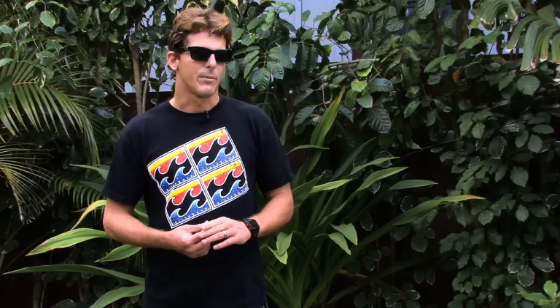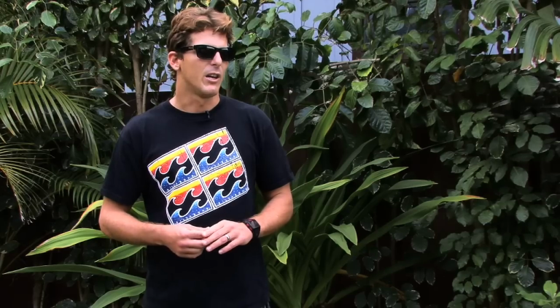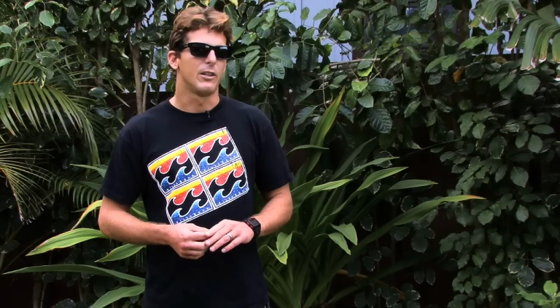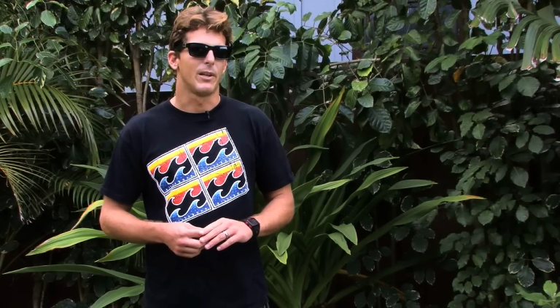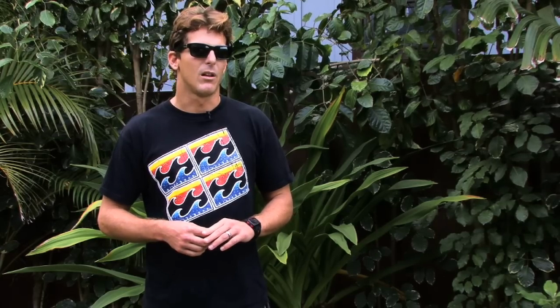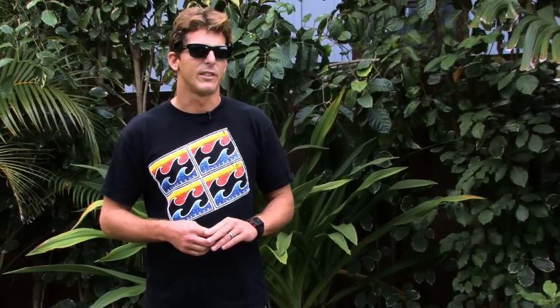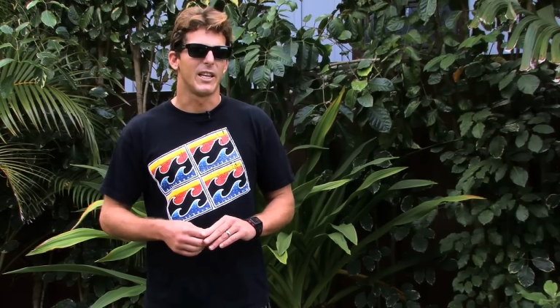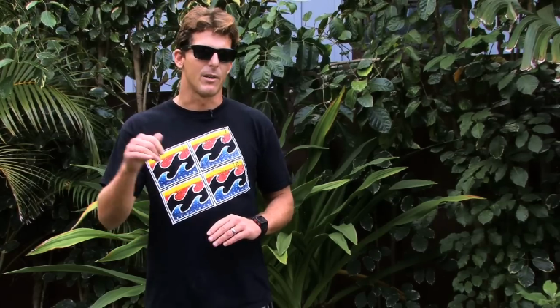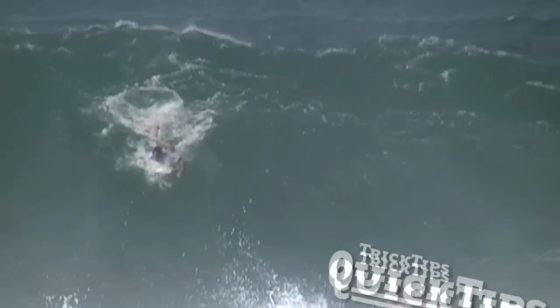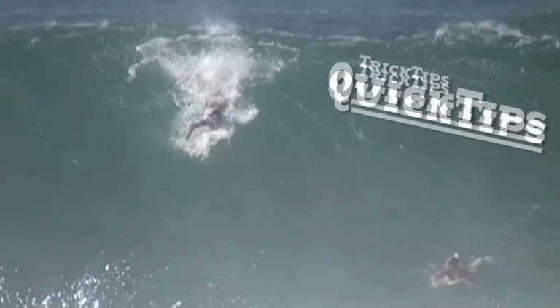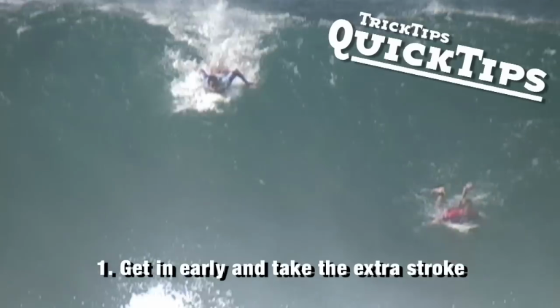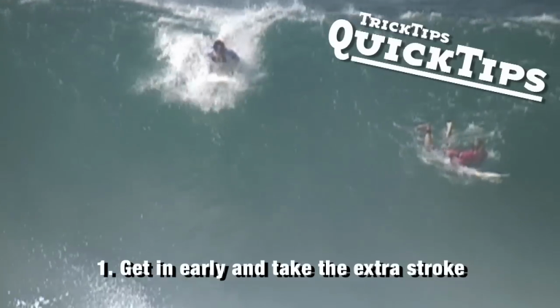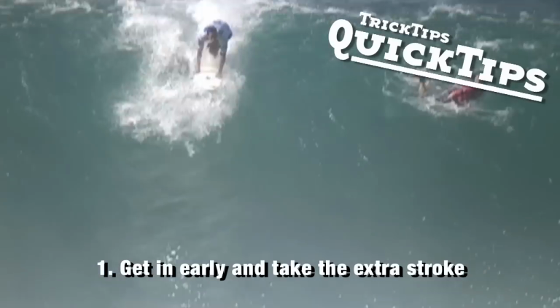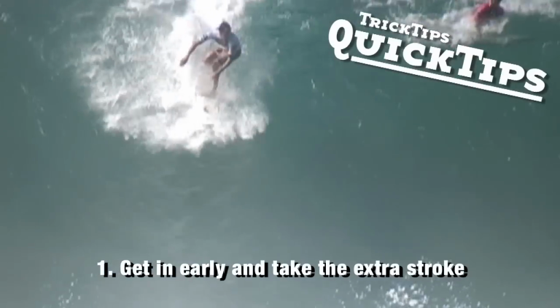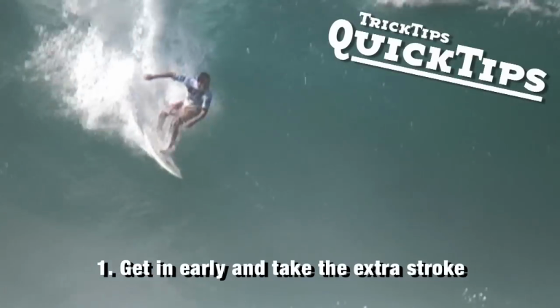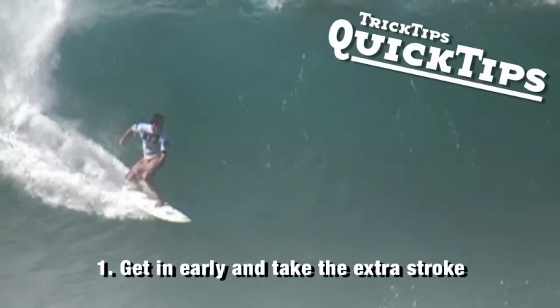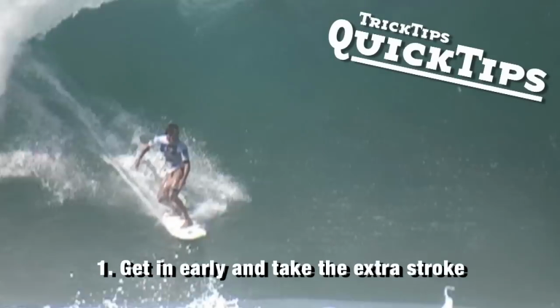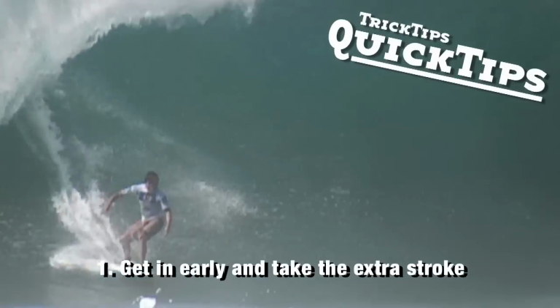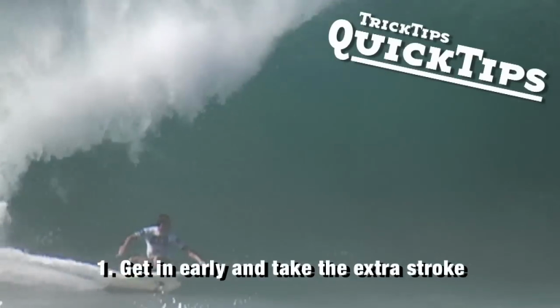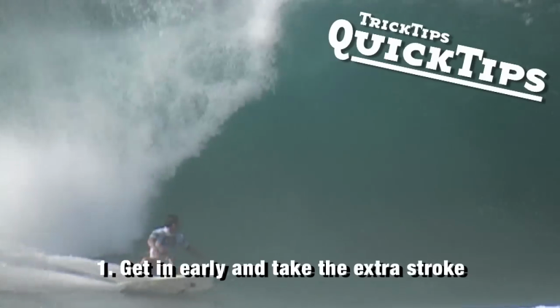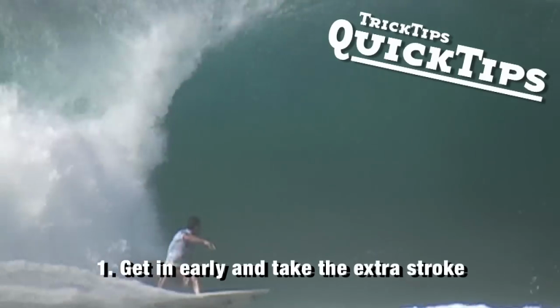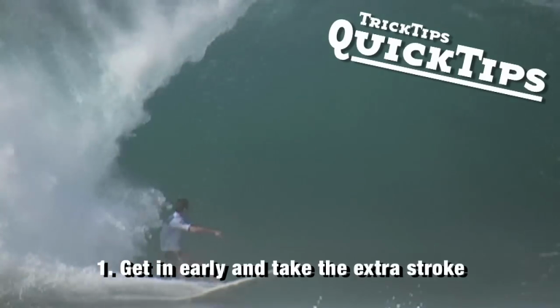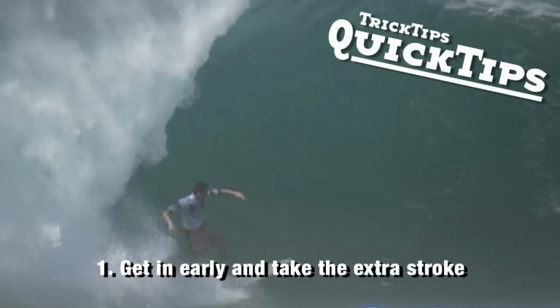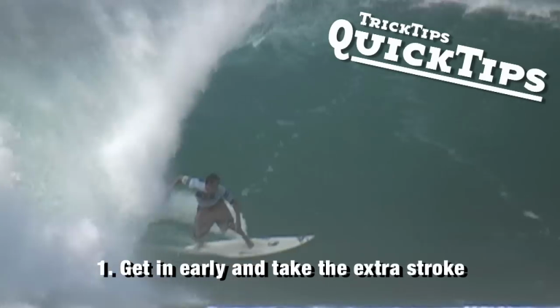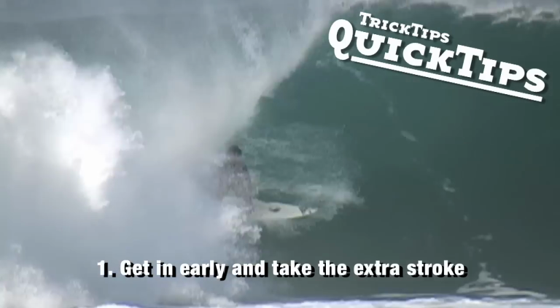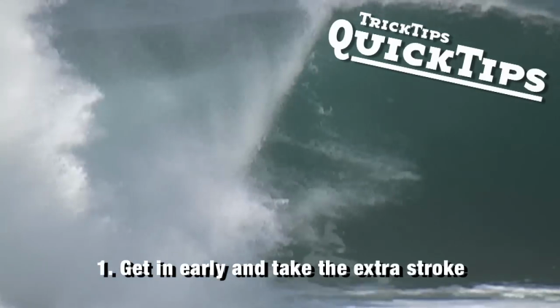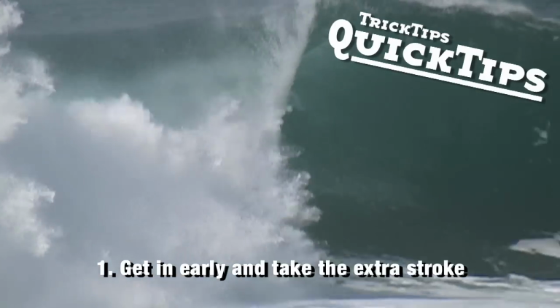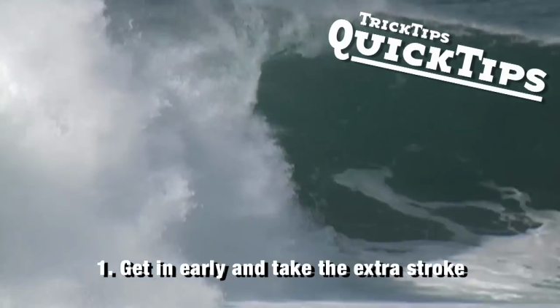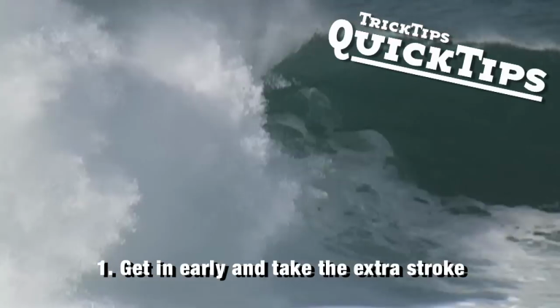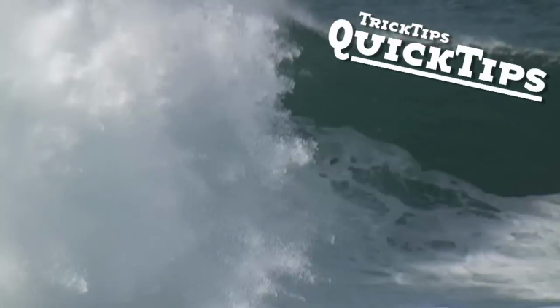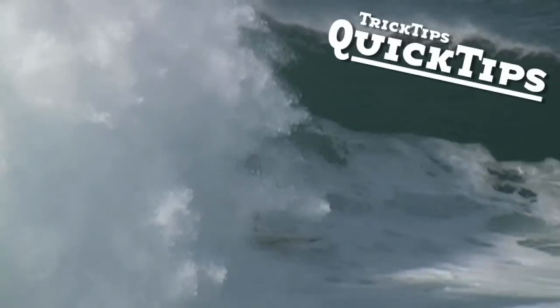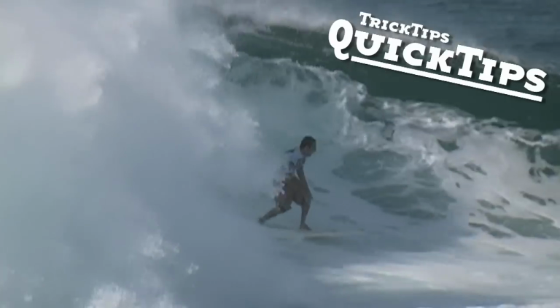That's probably the hardest part — dropping in on hollow waves, just getting down to the bottom. It's always good to take one extra stroke. In those situations where you're not sure, it's good to get down the wave. I see a lot of guys who don't take that extra paddle, and they end up just getting ejected.